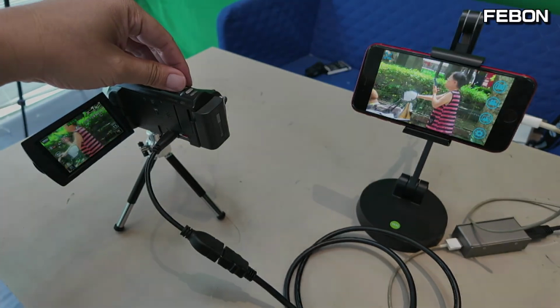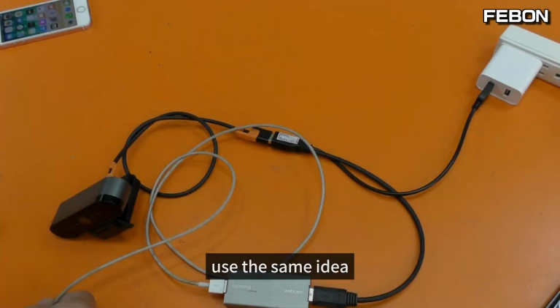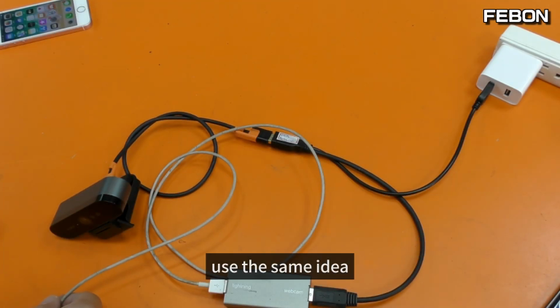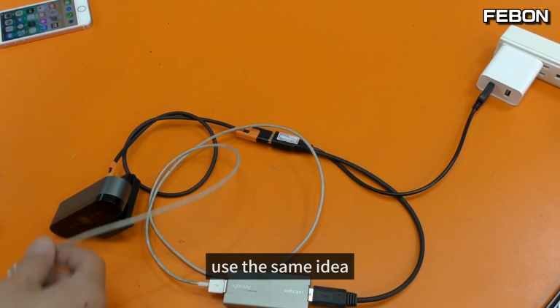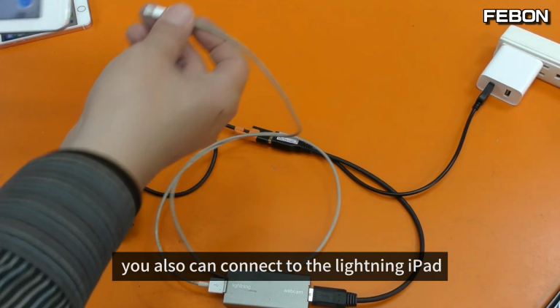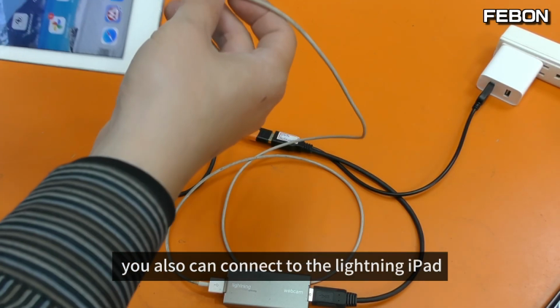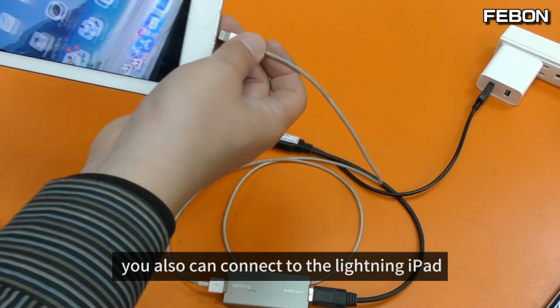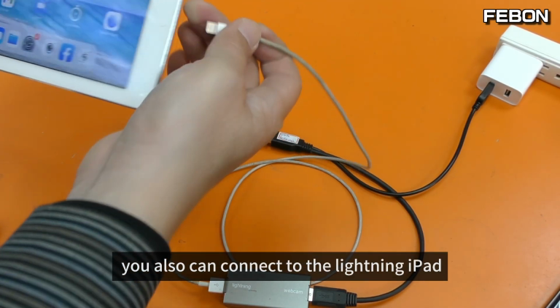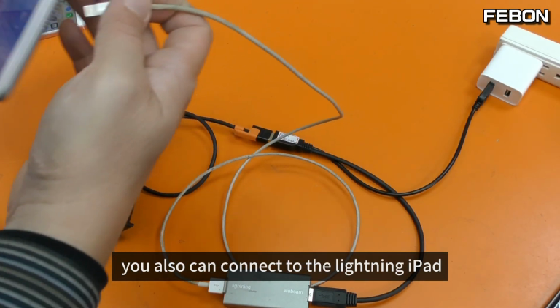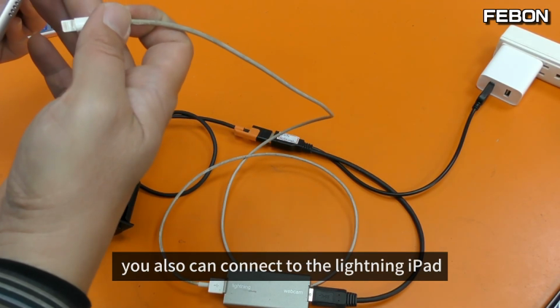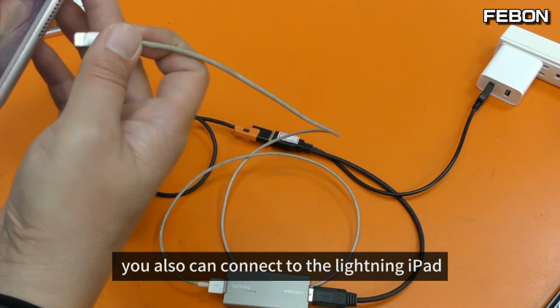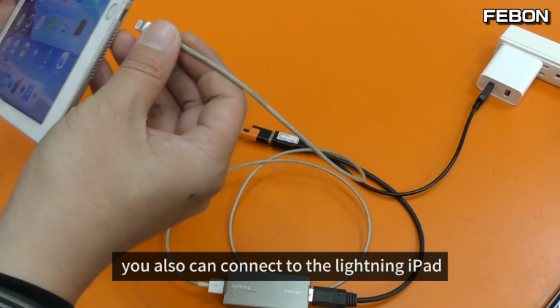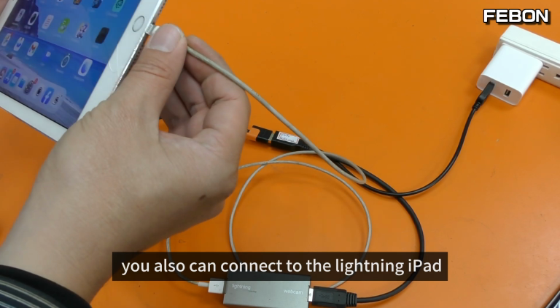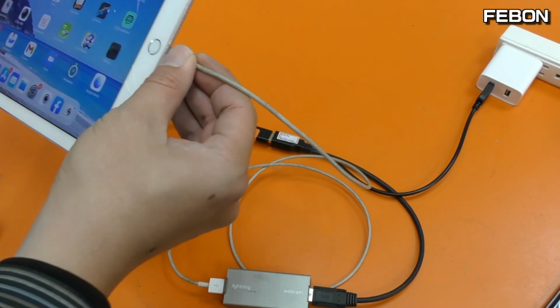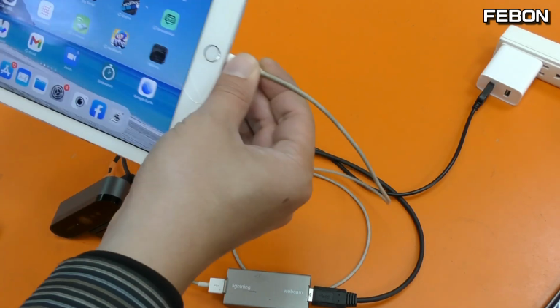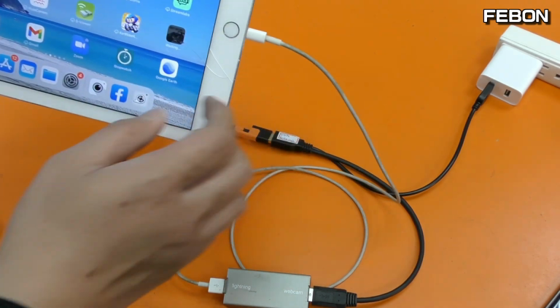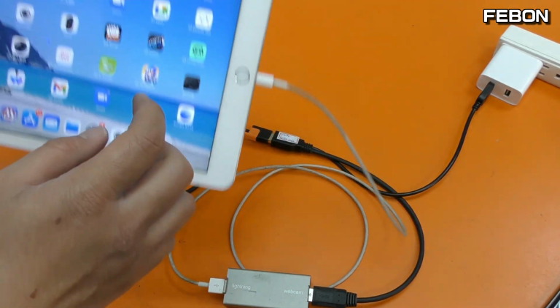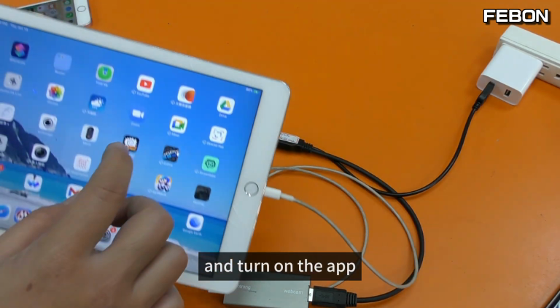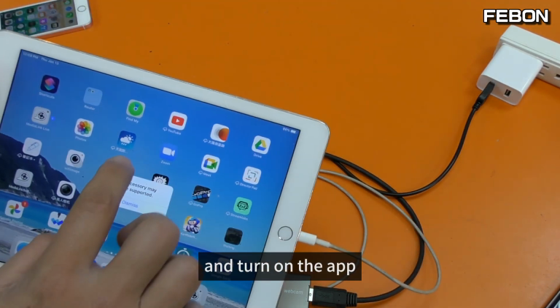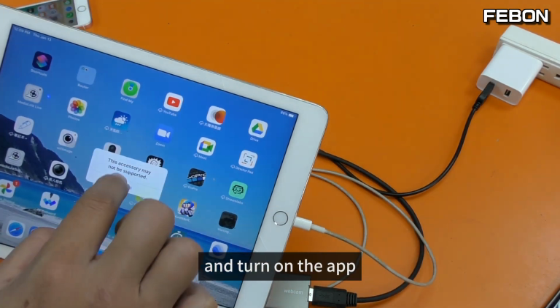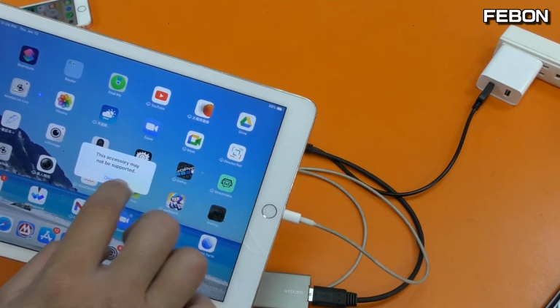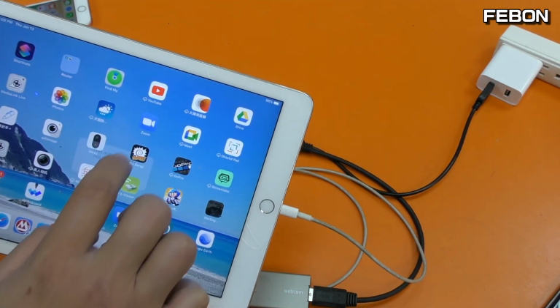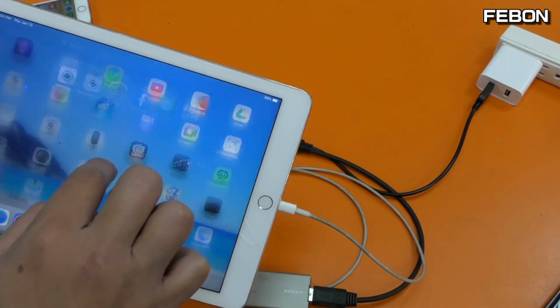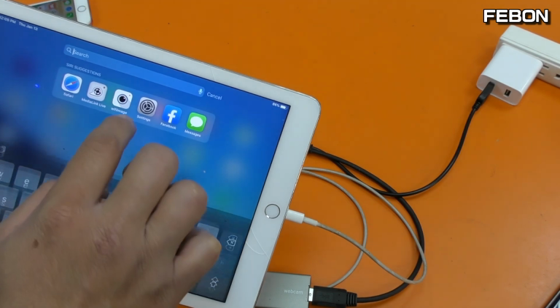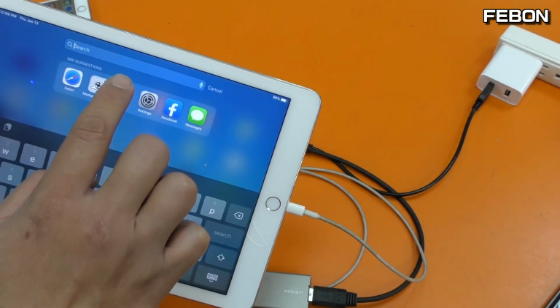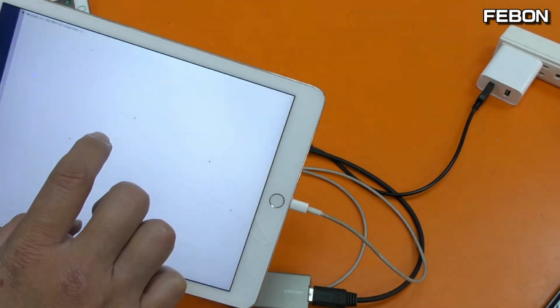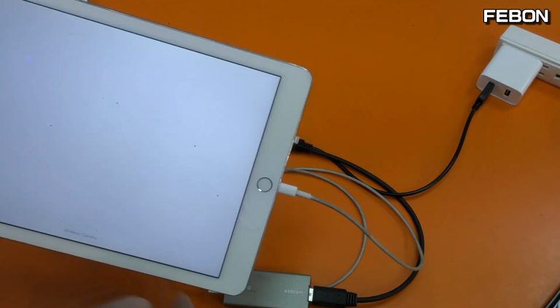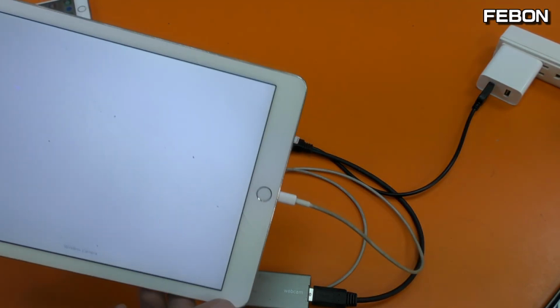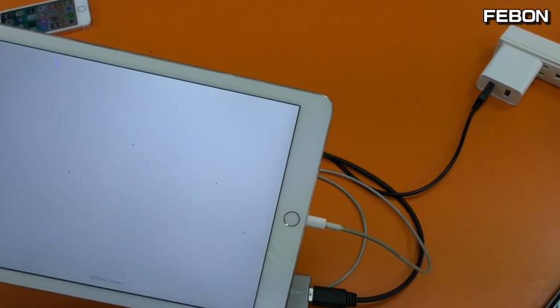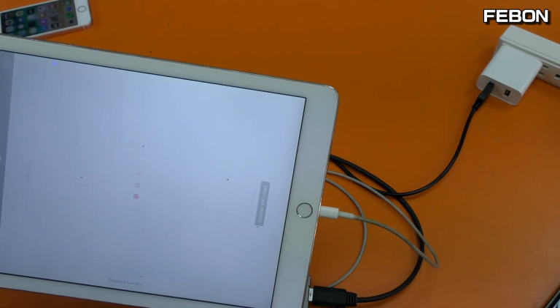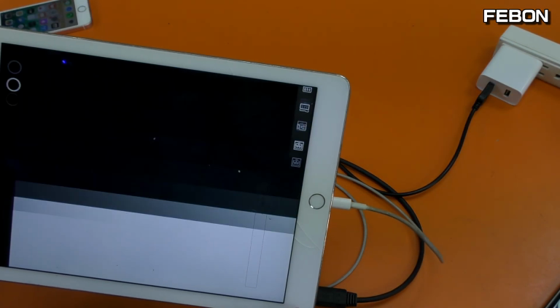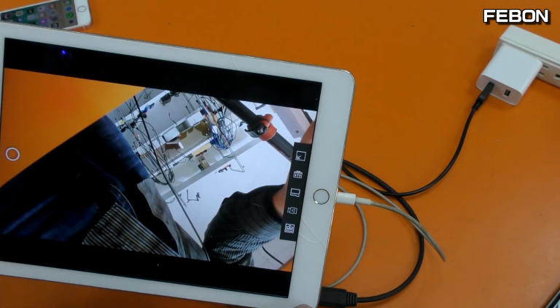Using the same idea, you can also connect to a lightning iPad and turn on the app. It works the same way.